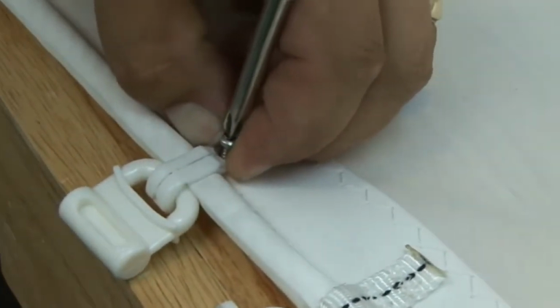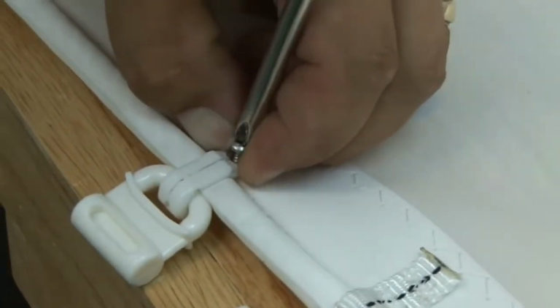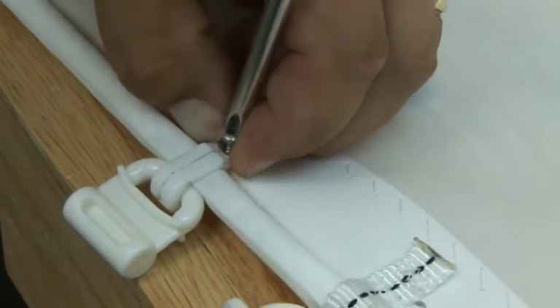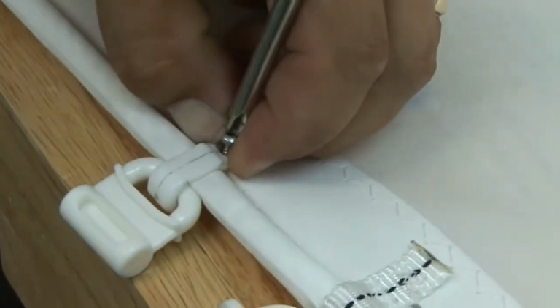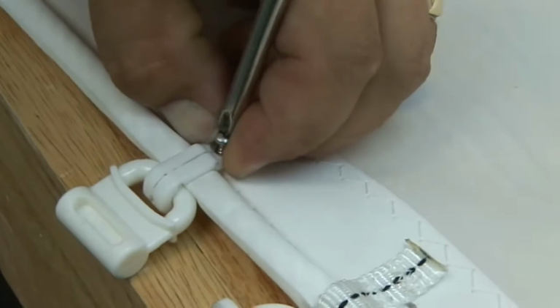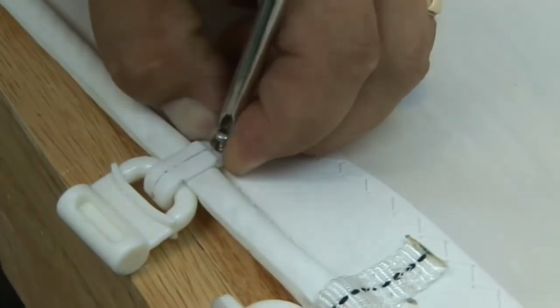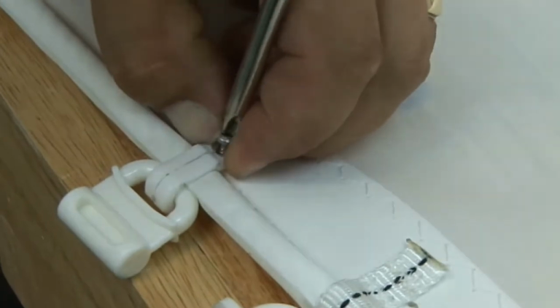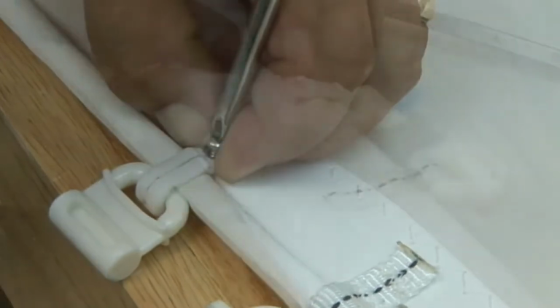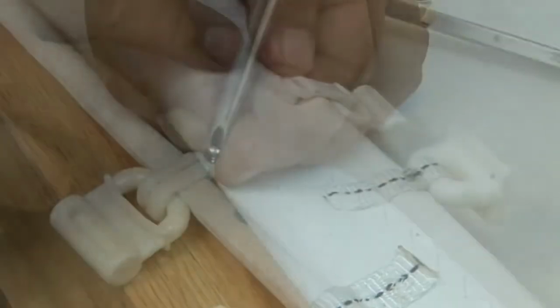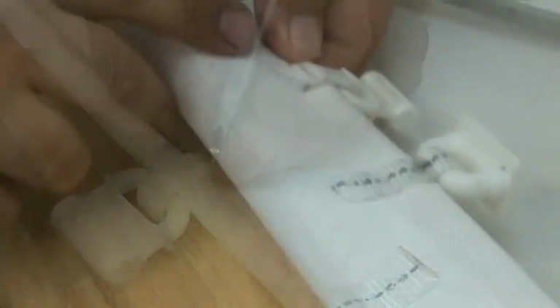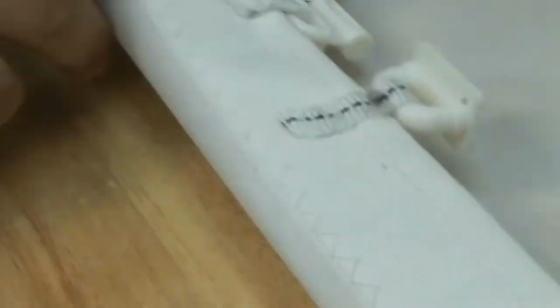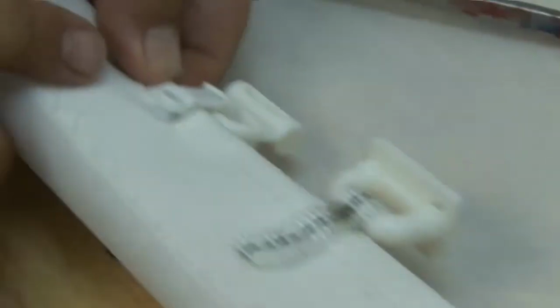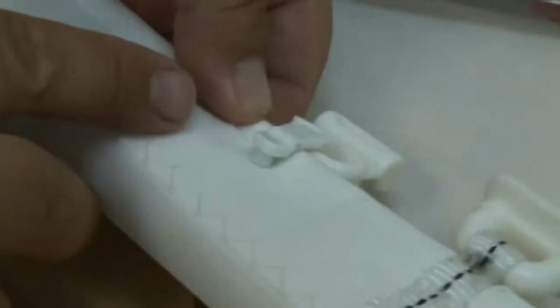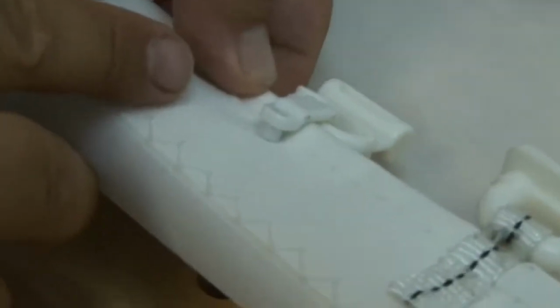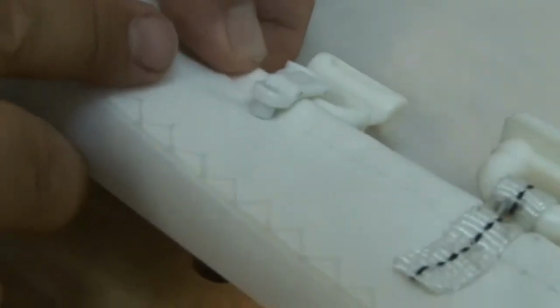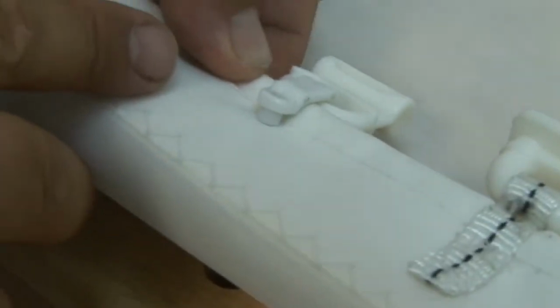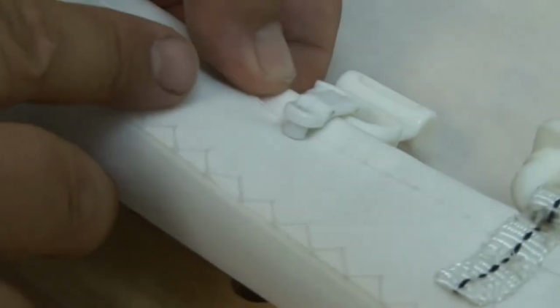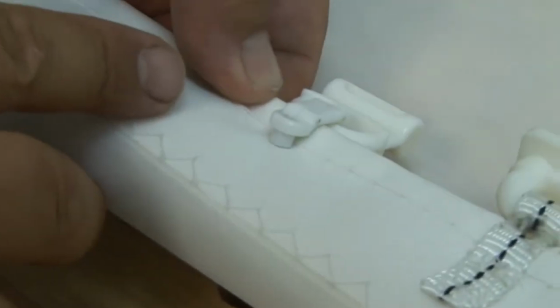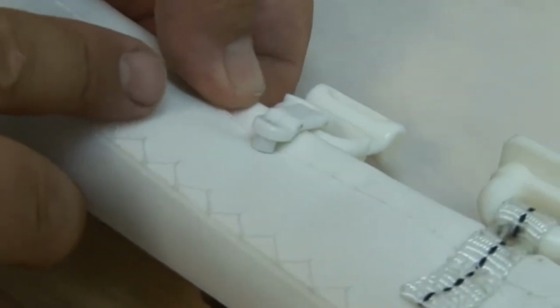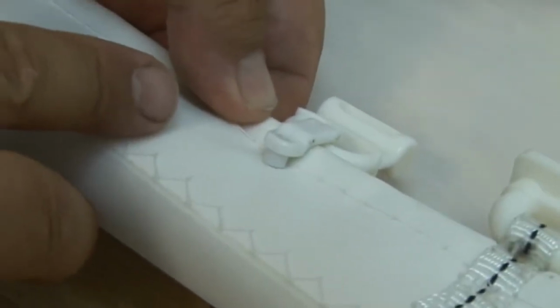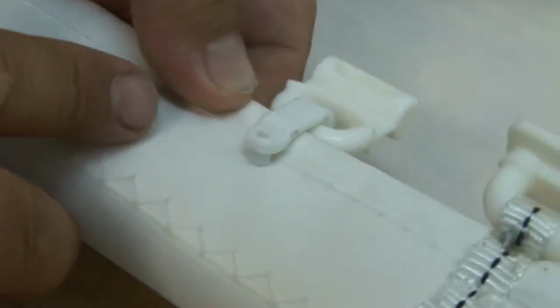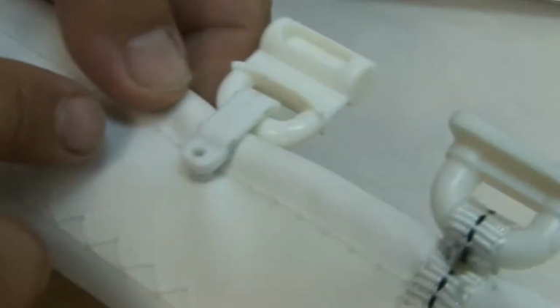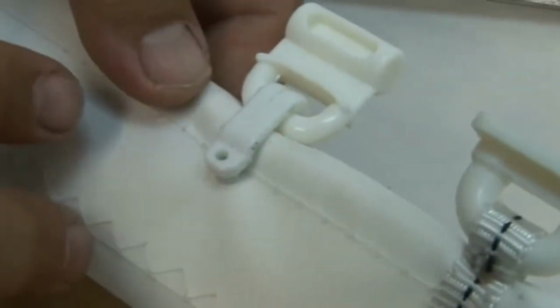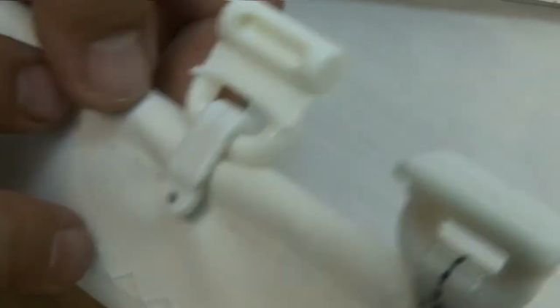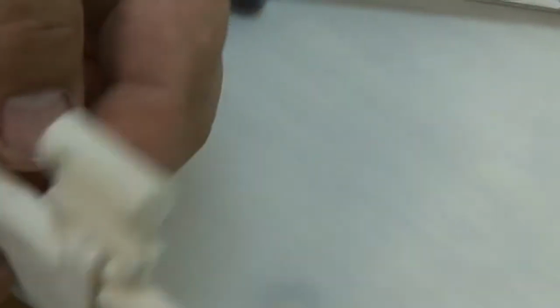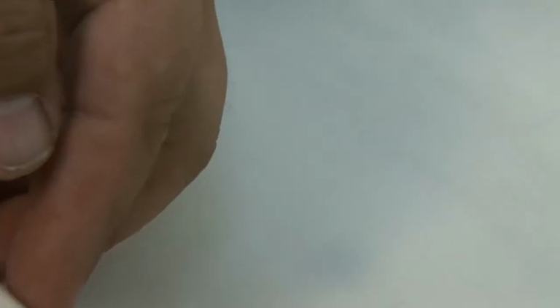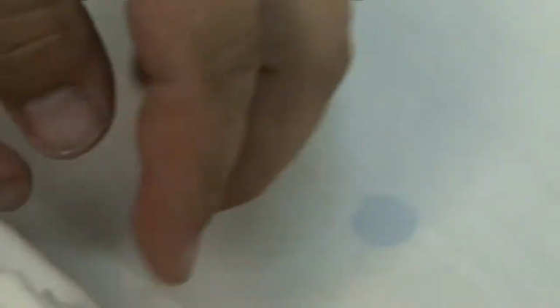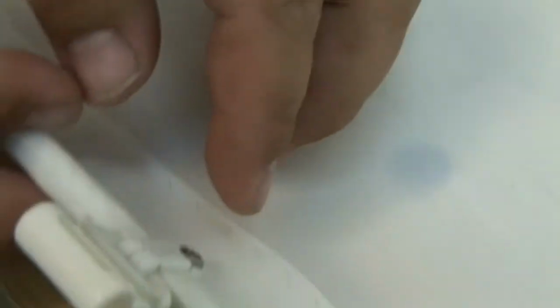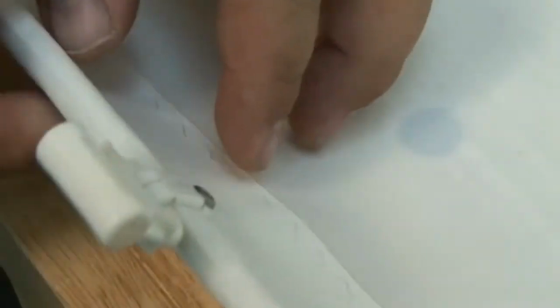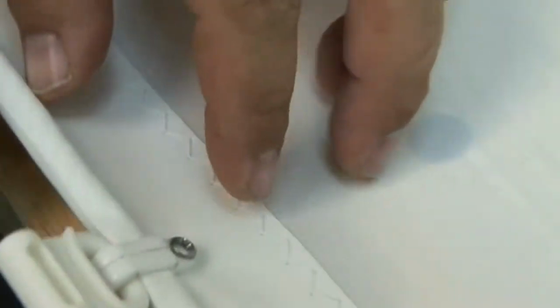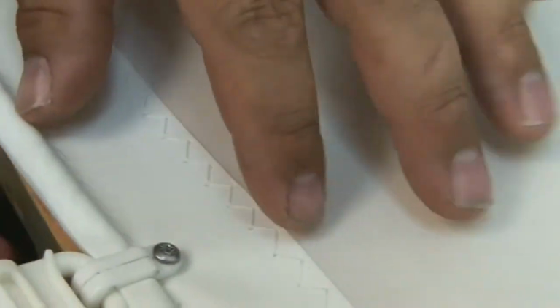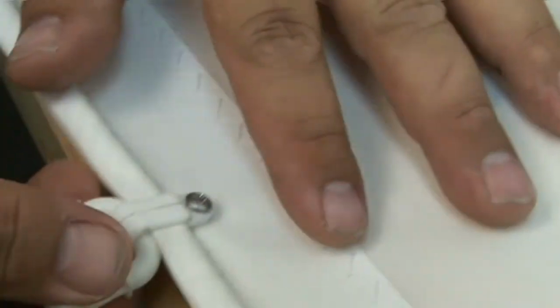Once it's over the bolt rope, simply install the stainless steel screw that's included. And there you go — nice tight fit.